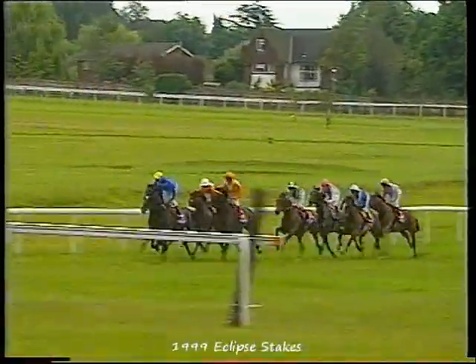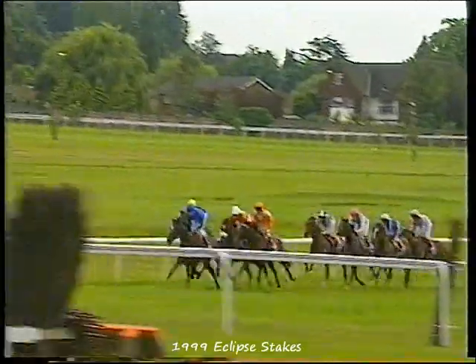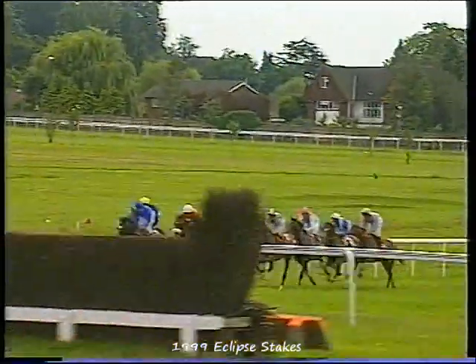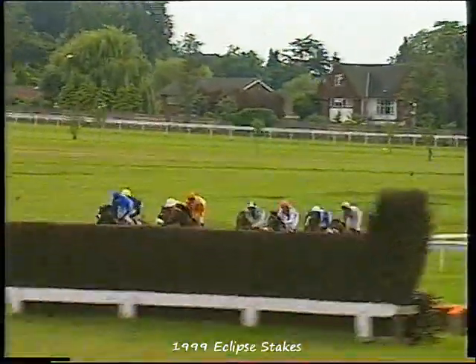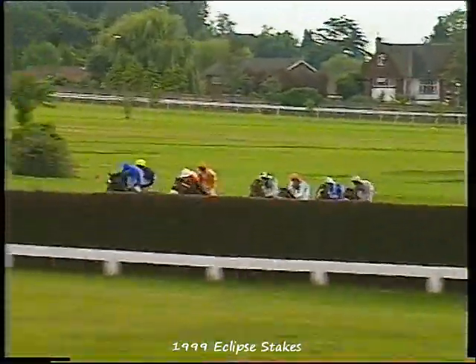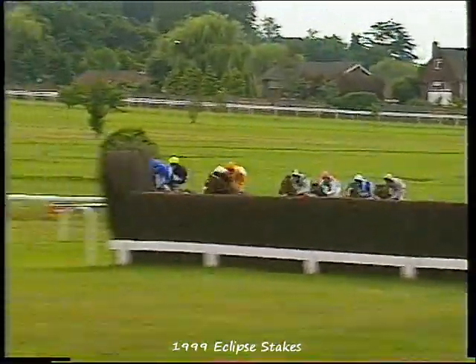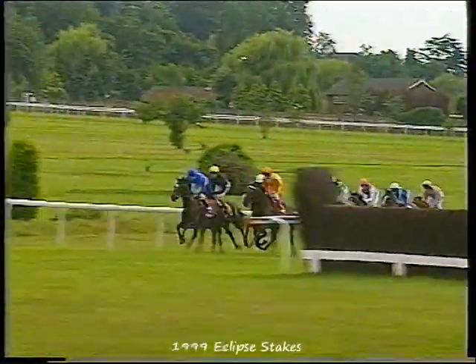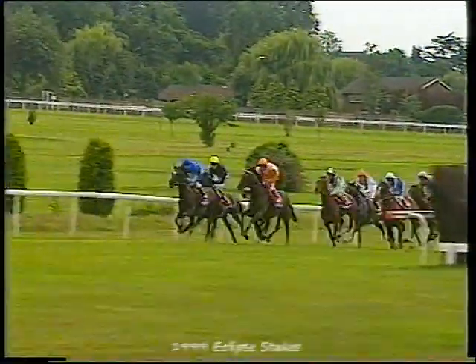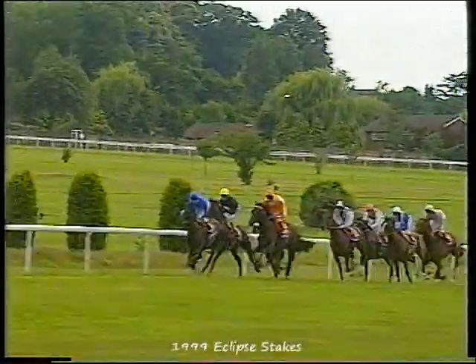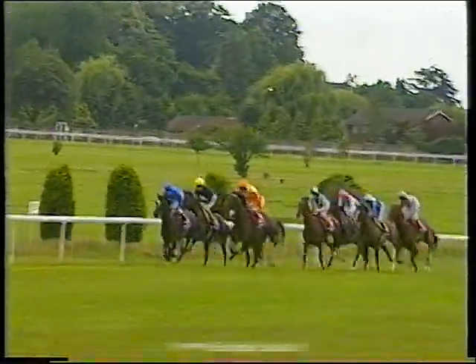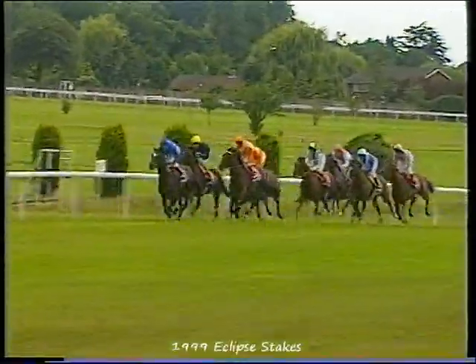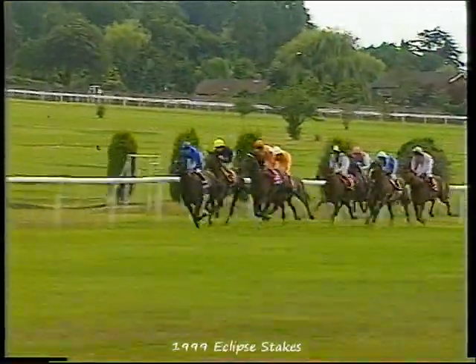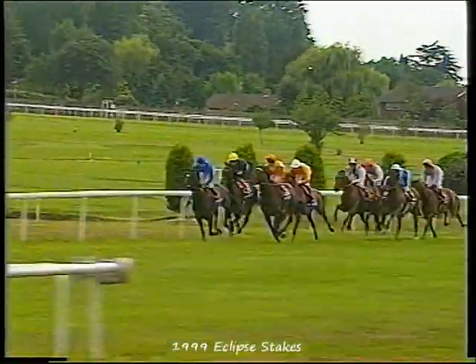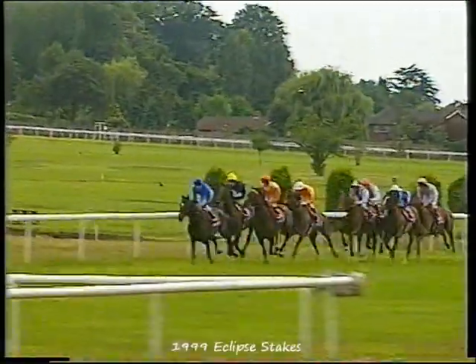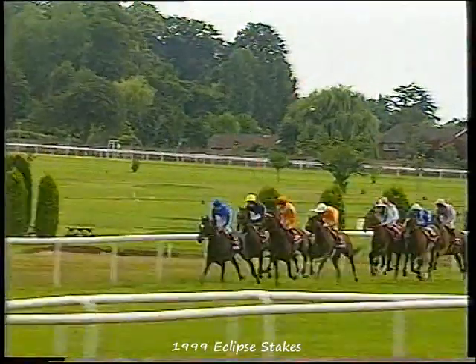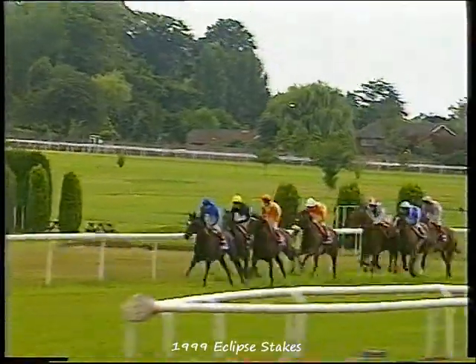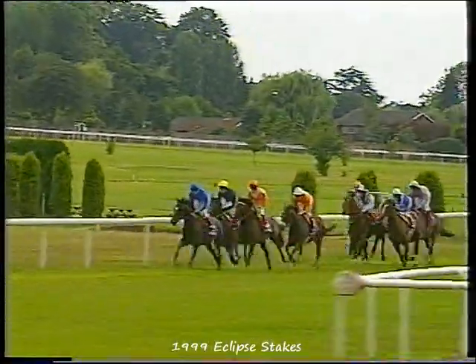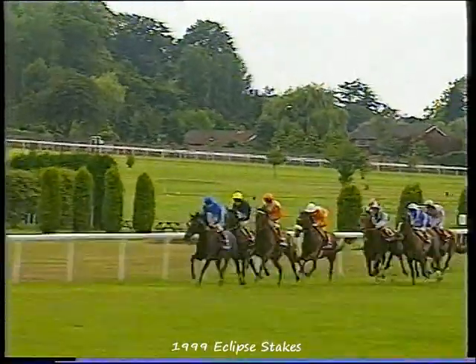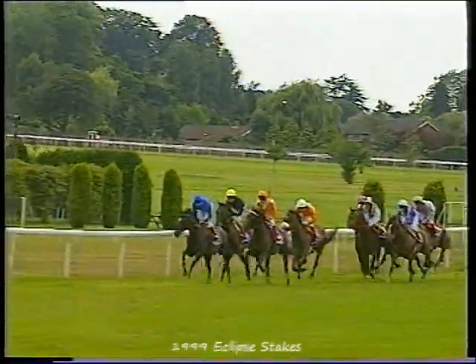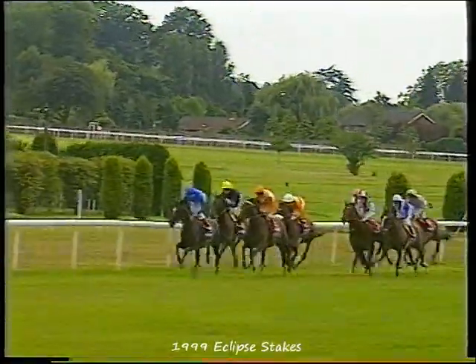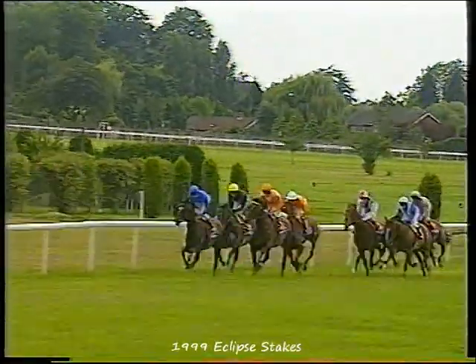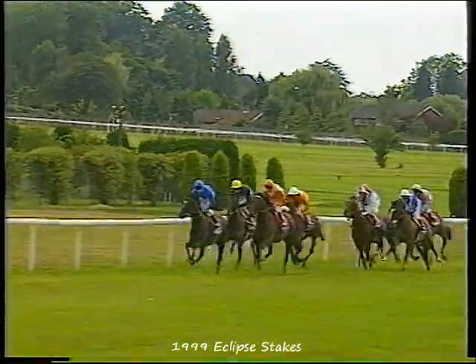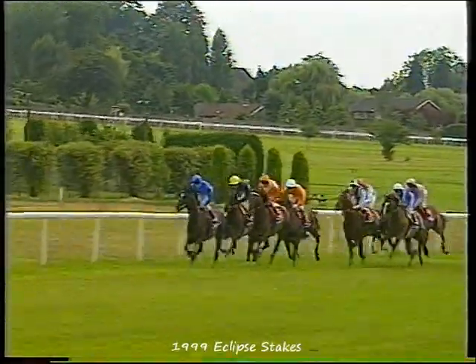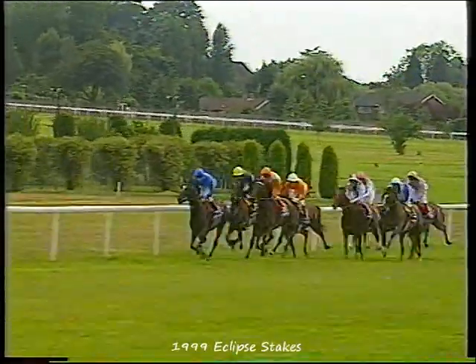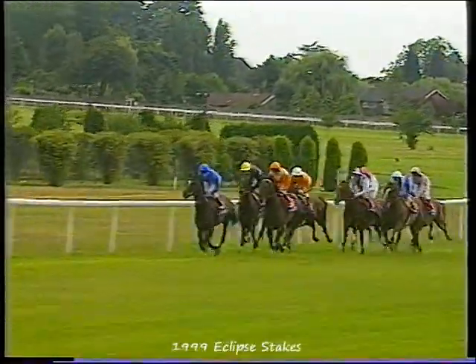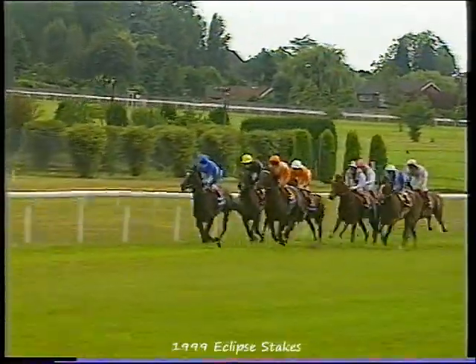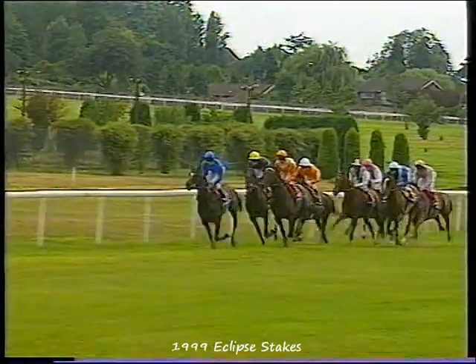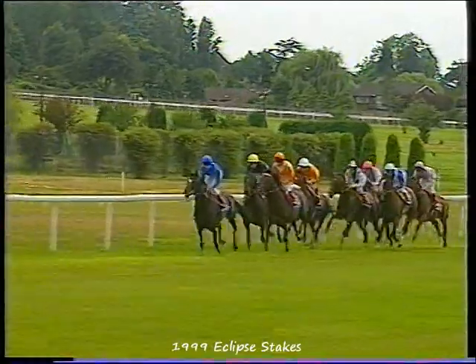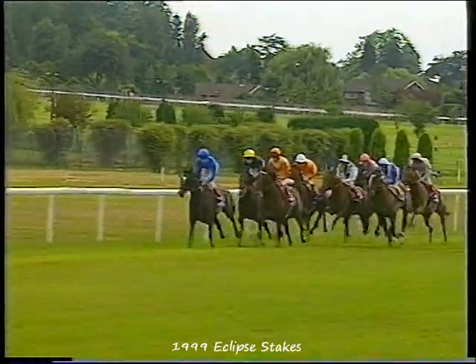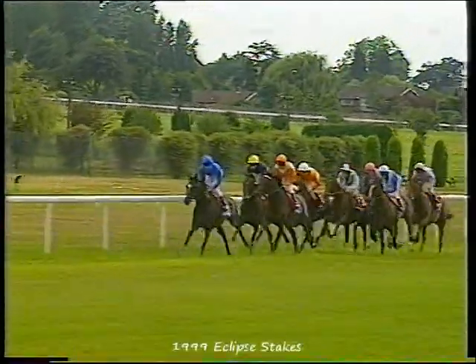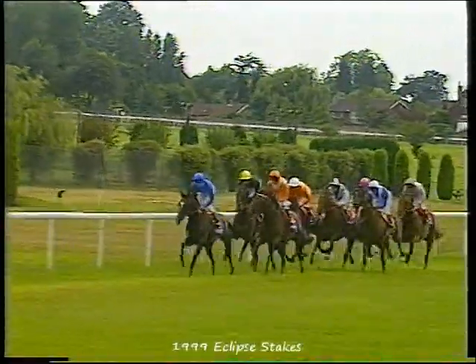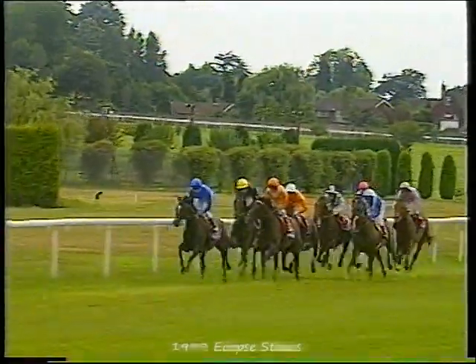And it's Czar who just has the edge. Running Stag holding a good position. Insatiable 3rd, Compton Admiral running 4th. And then we've got Croco Rouge and Fantastic Light and Chester House, and Lear Spear is 8th of 8 as they spin through the first quarter mile.